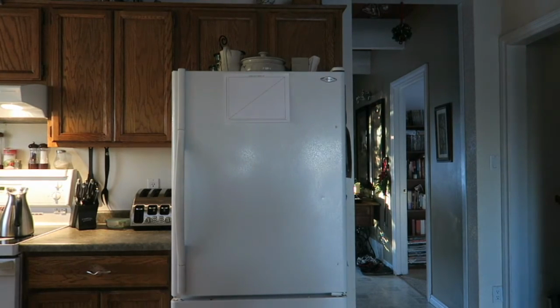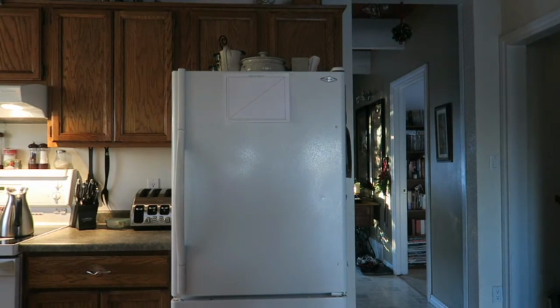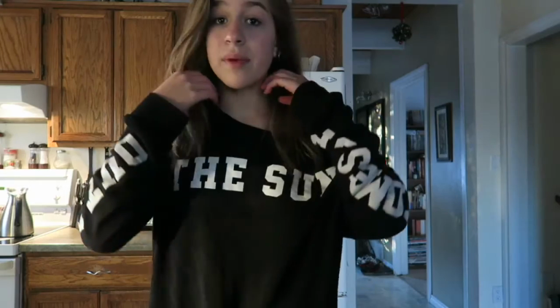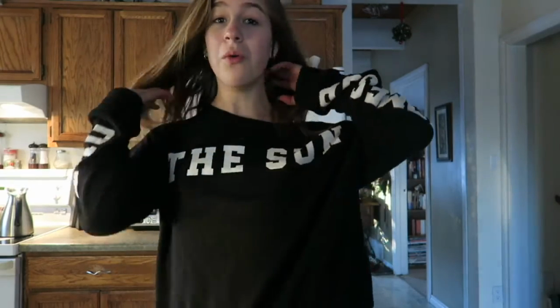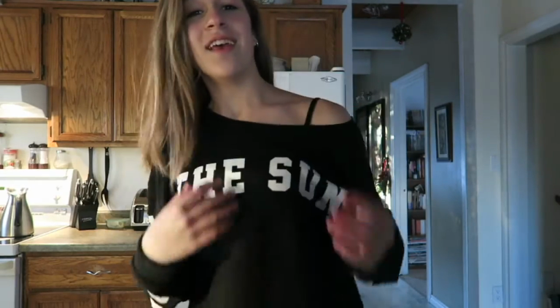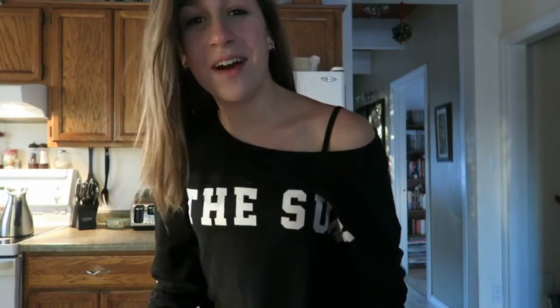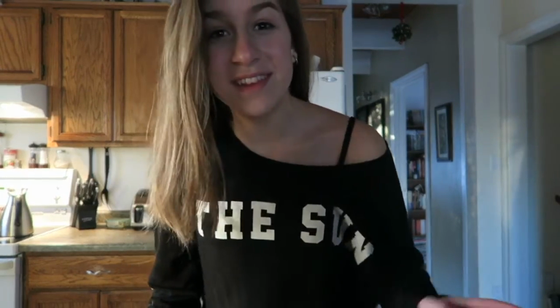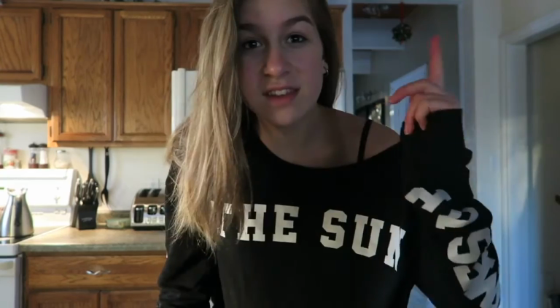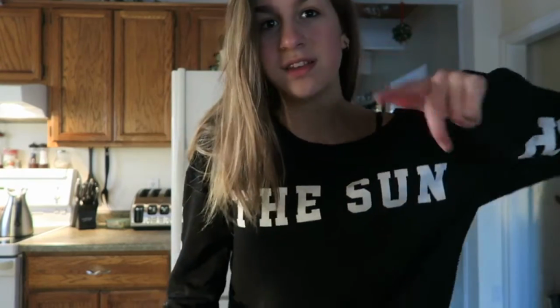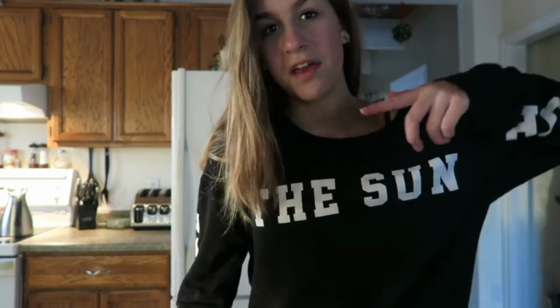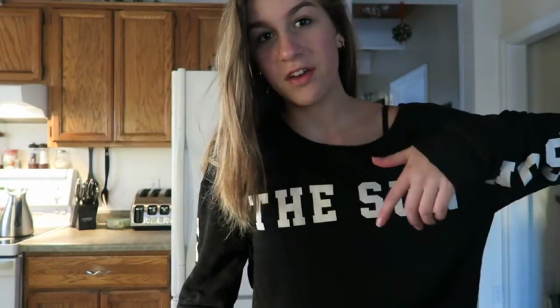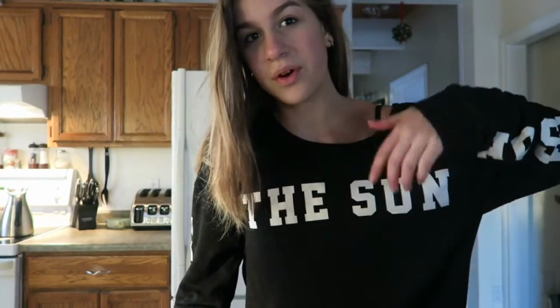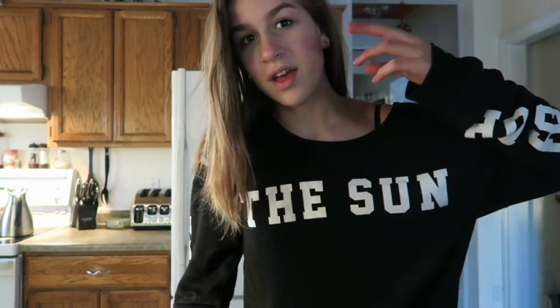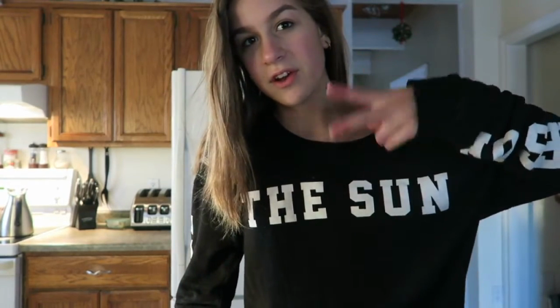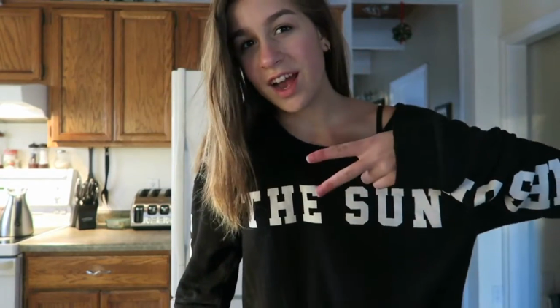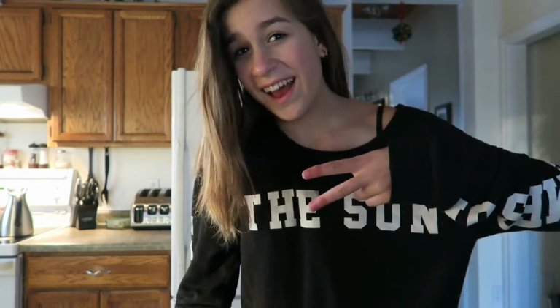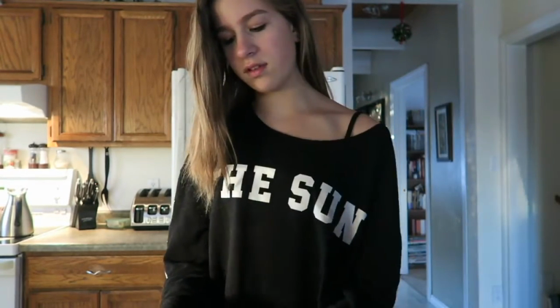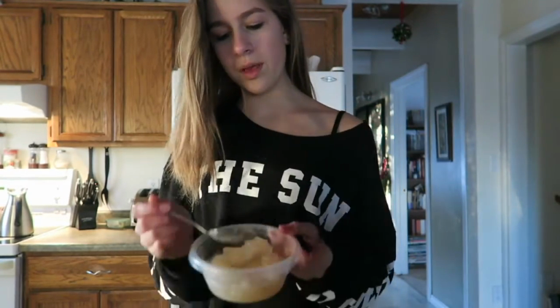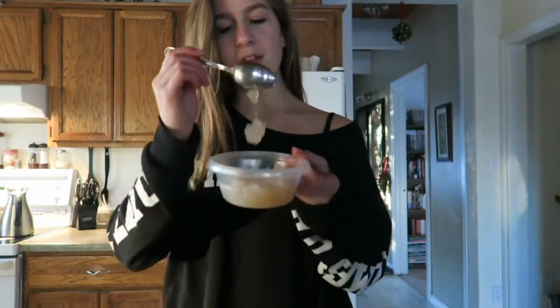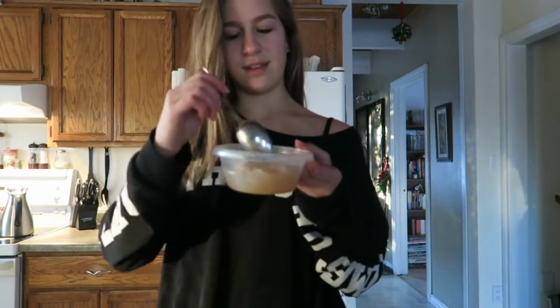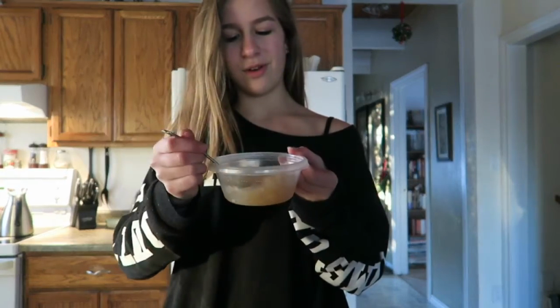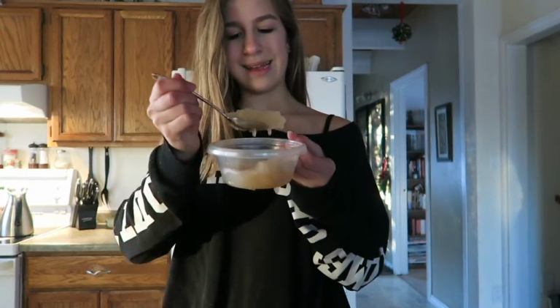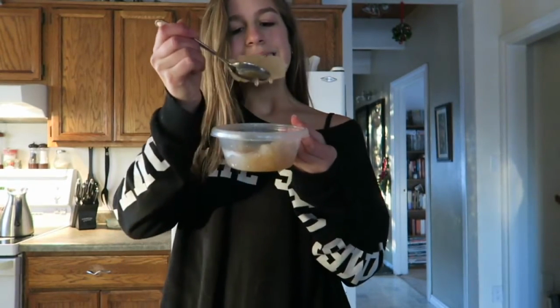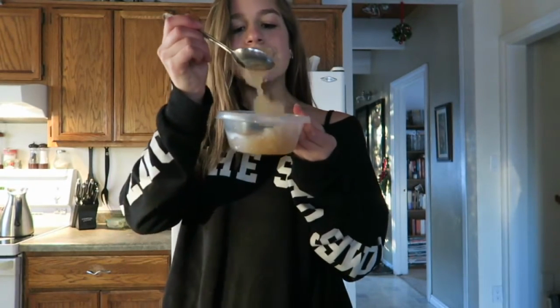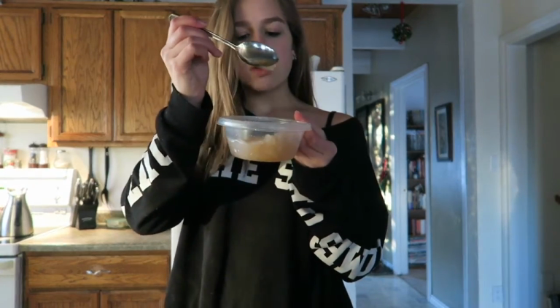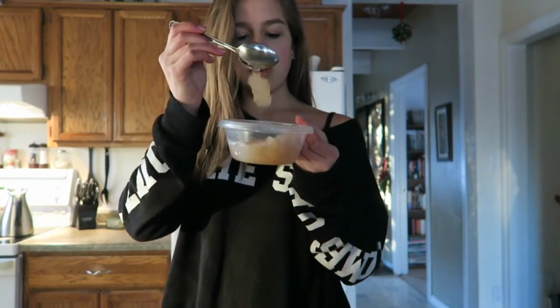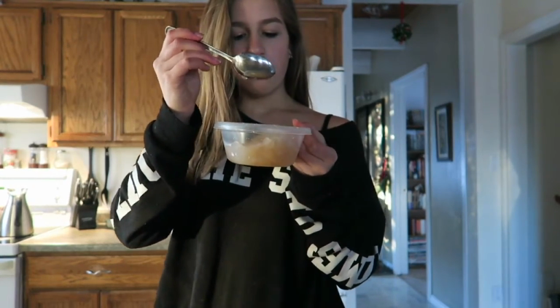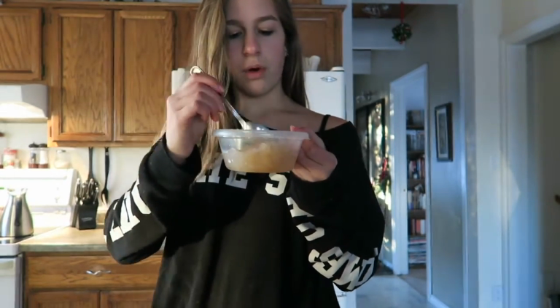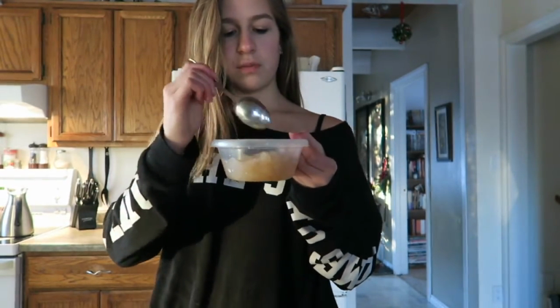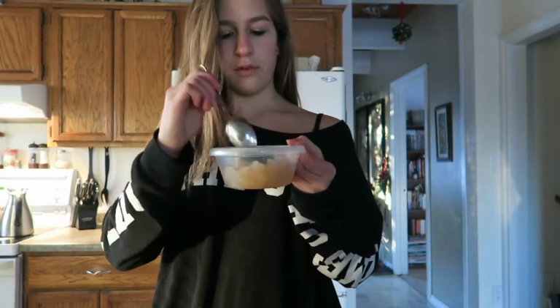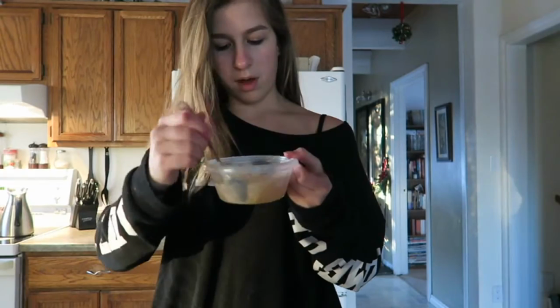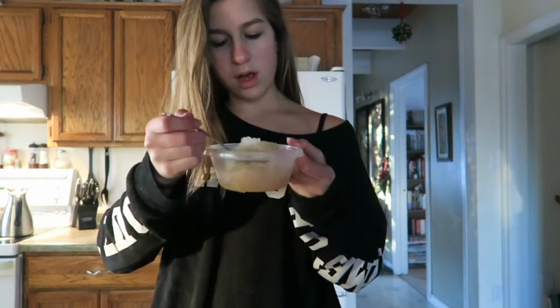Let me know in the comments if this was a fail or if you're gonna try it, because it's already melting. It looks like the snow you find on the road after it's been covered in mud a few times.